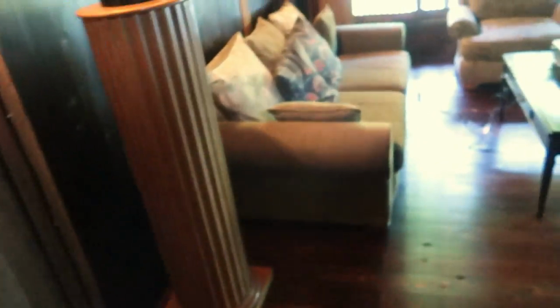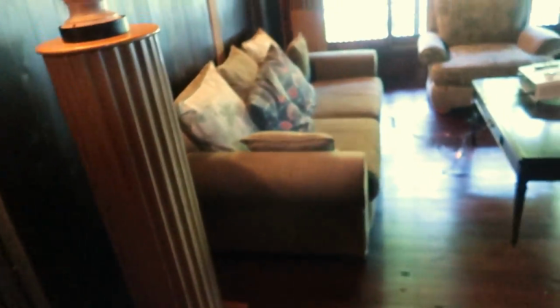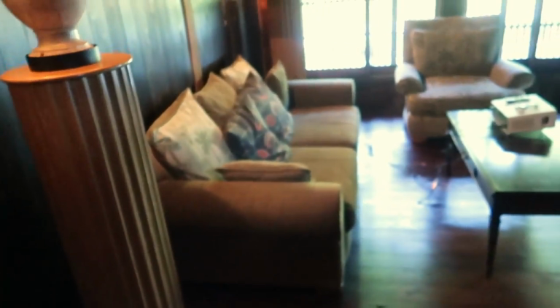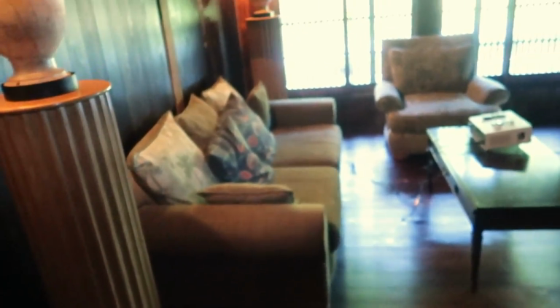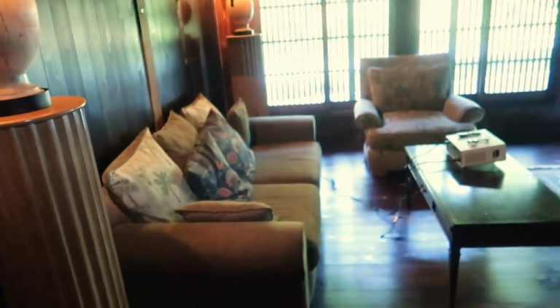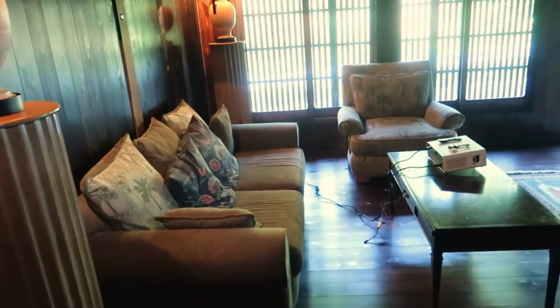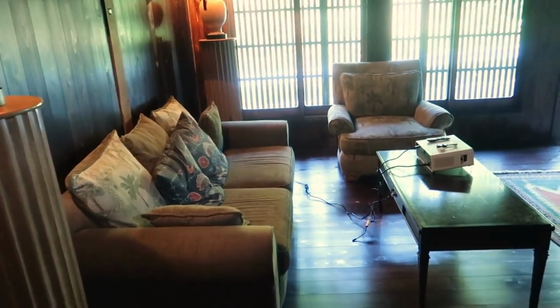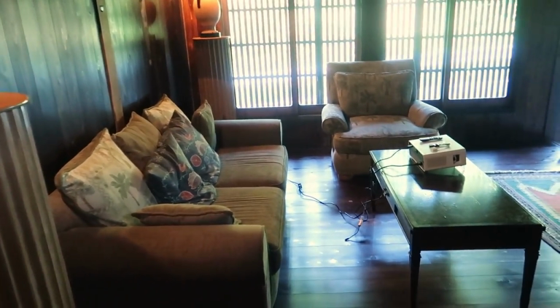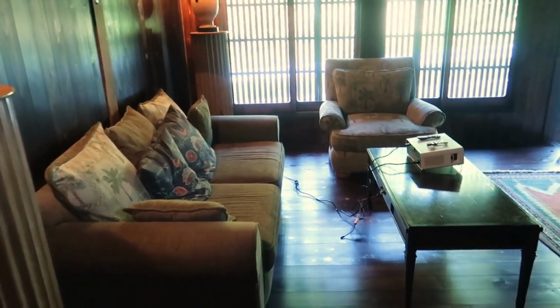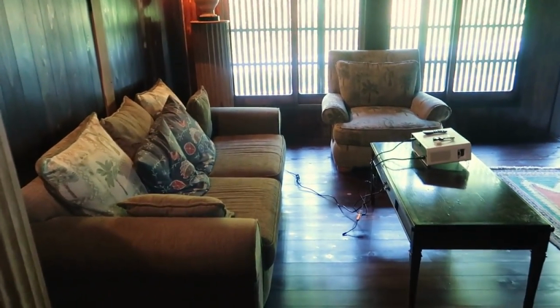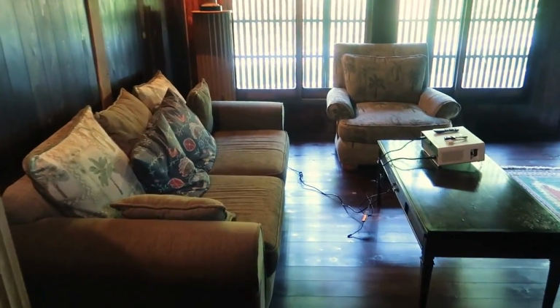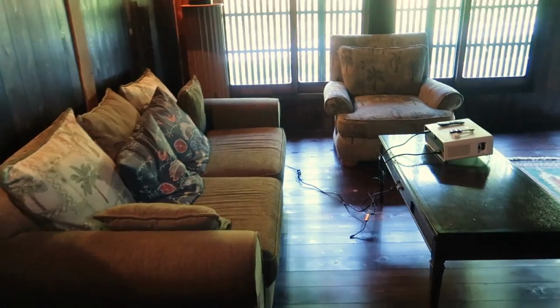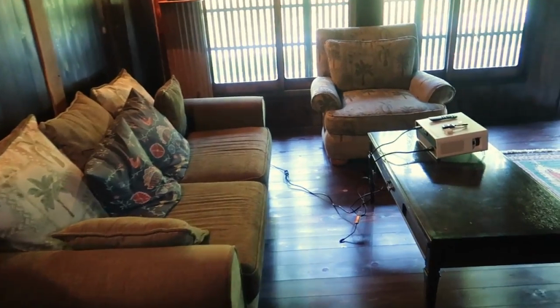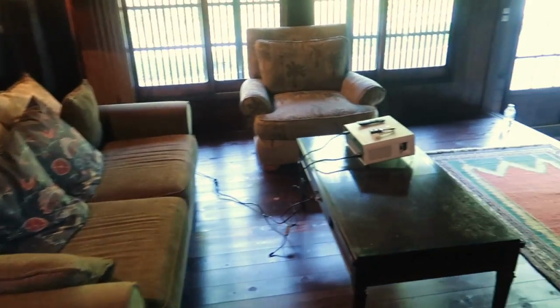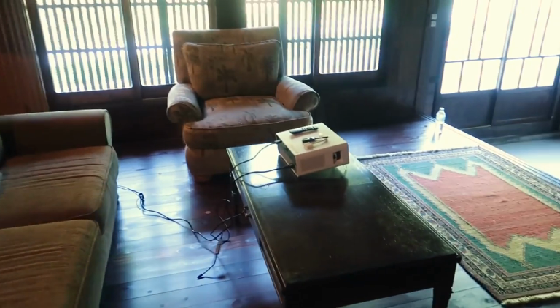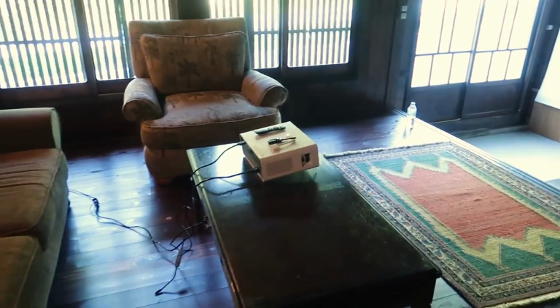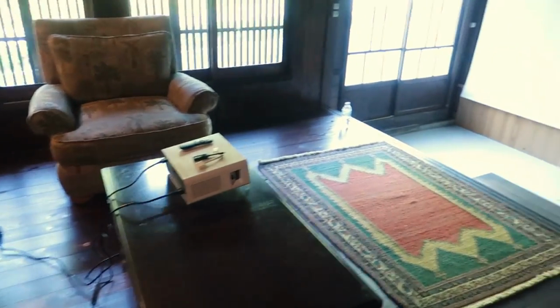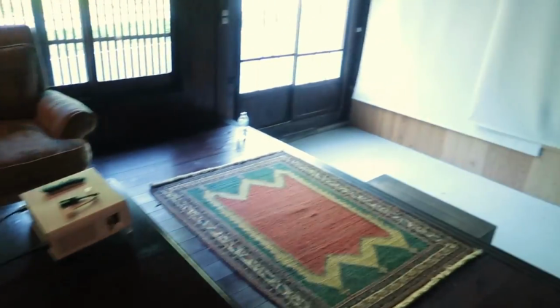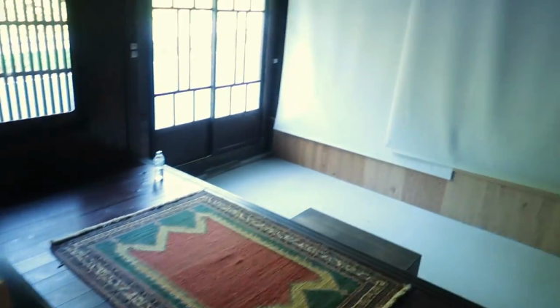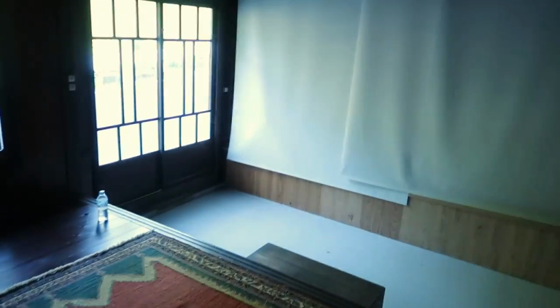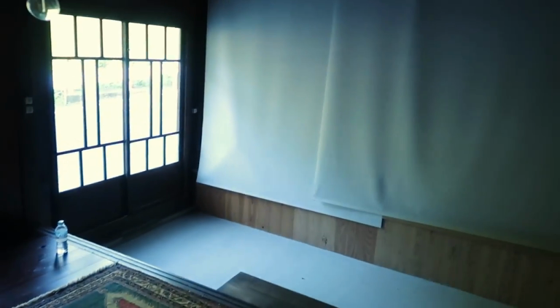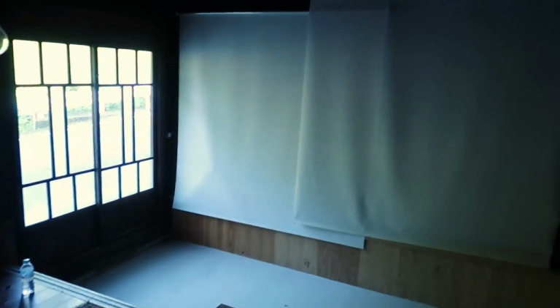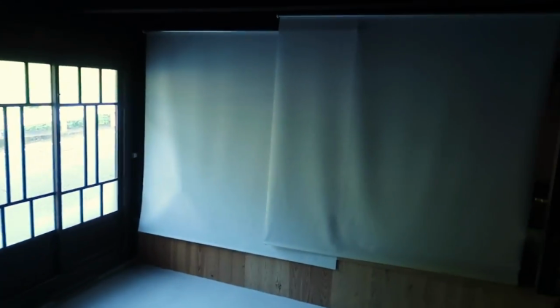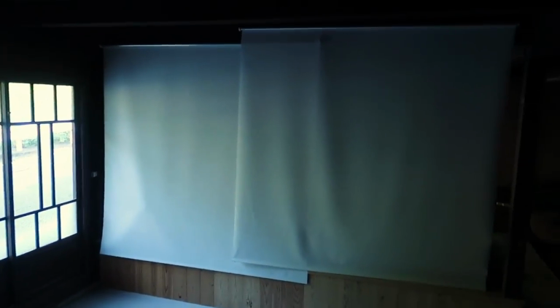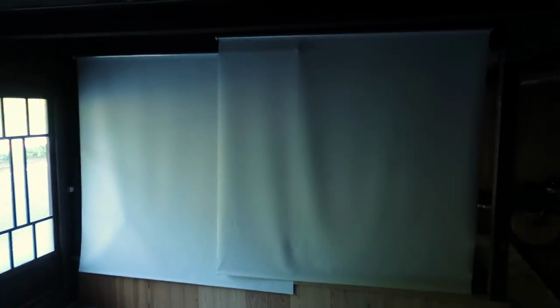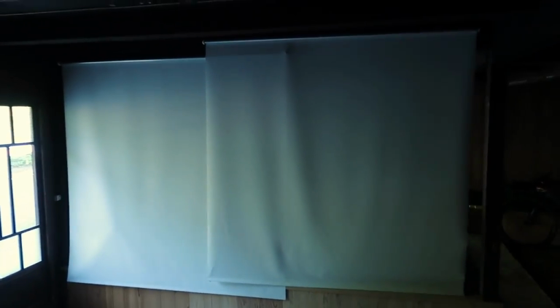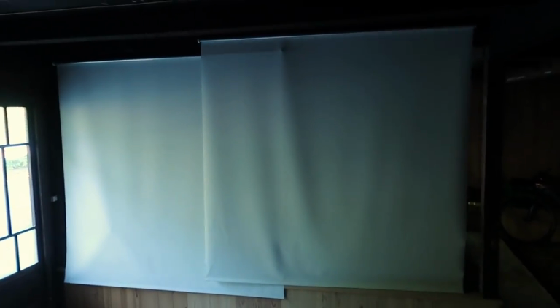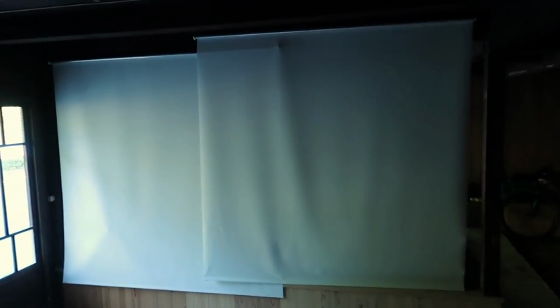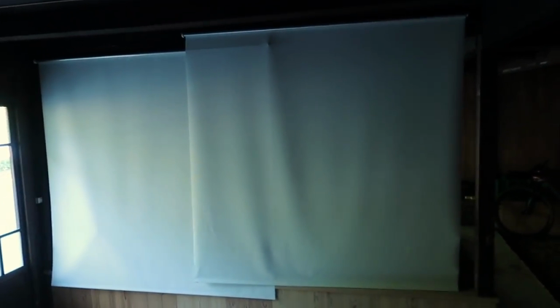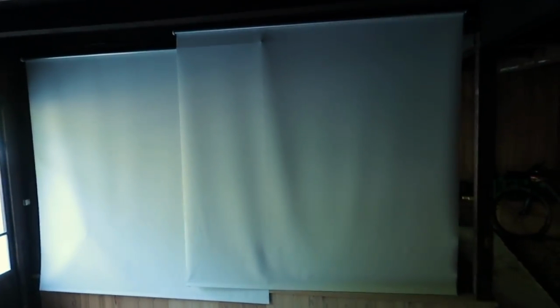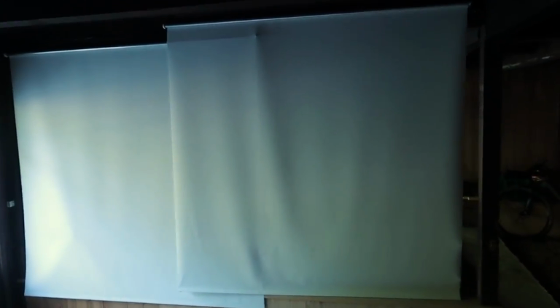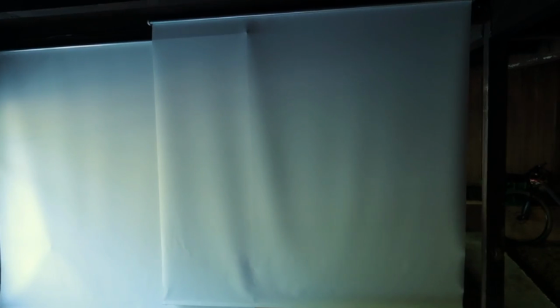This is another hangout area. We've got another sofa, projector, and we were planning to watch some Netflix last night, but that didn't end up happening.